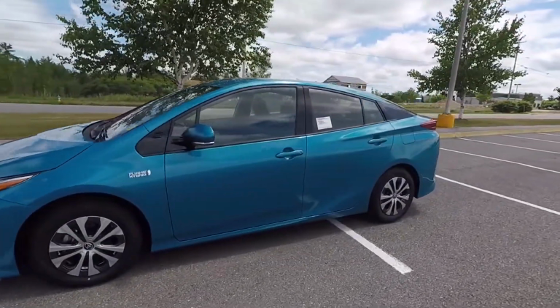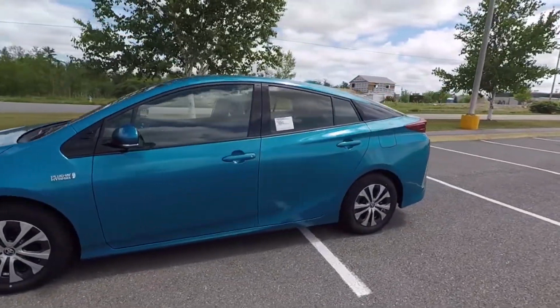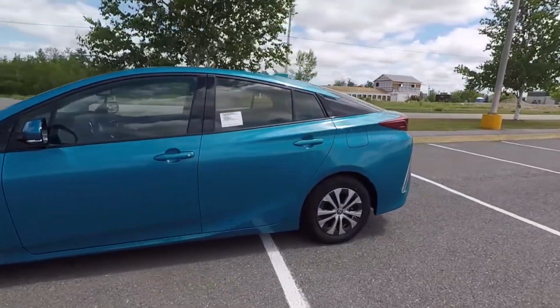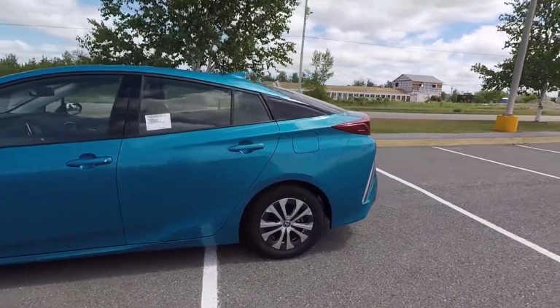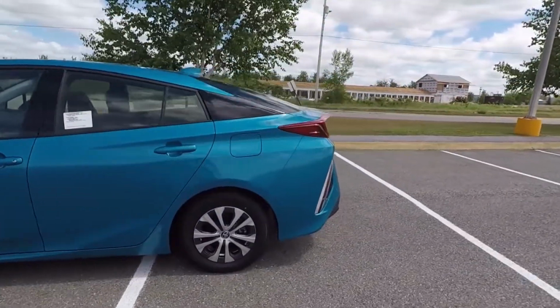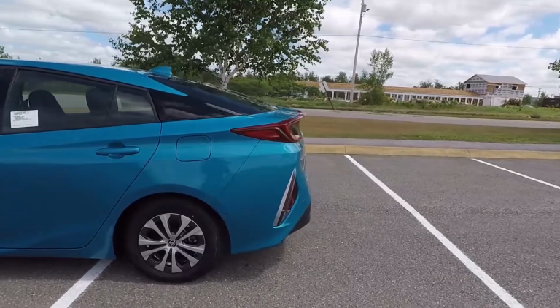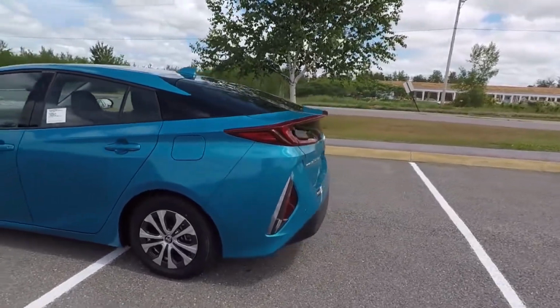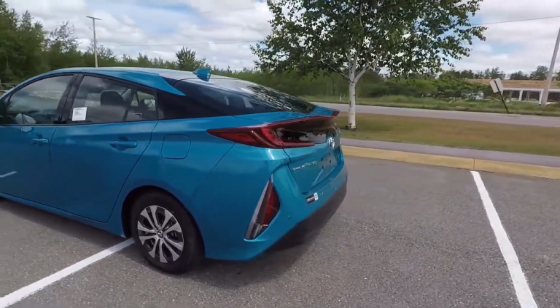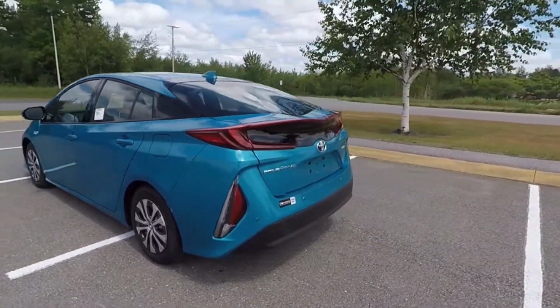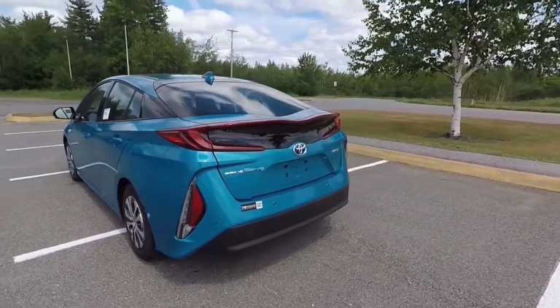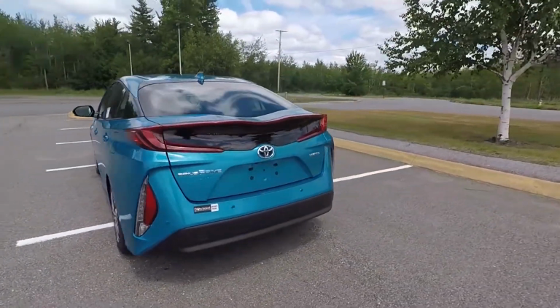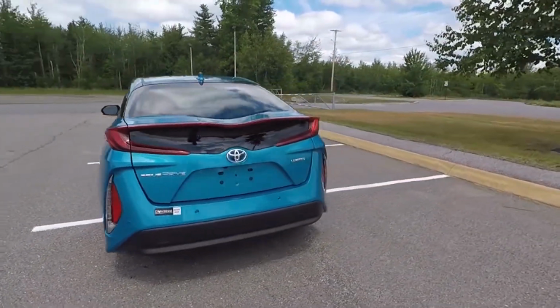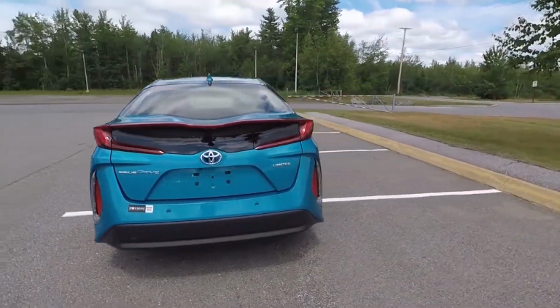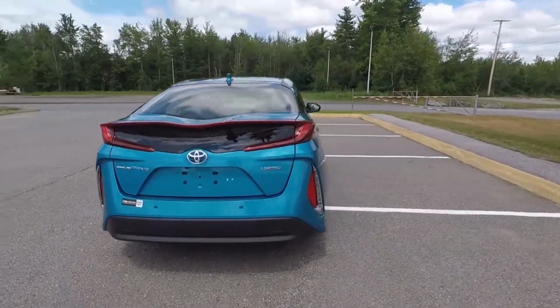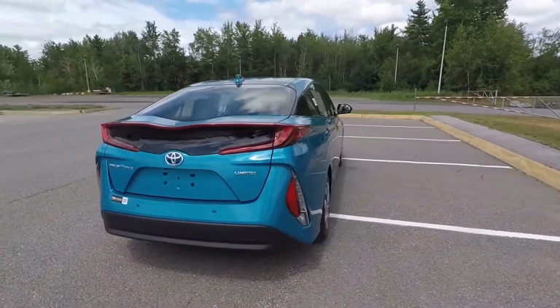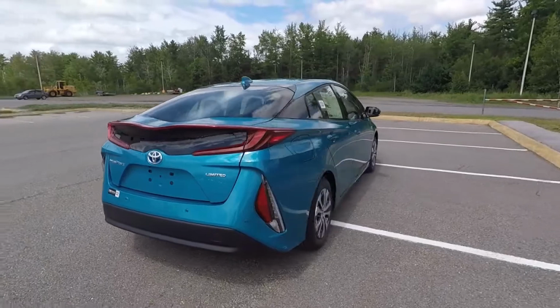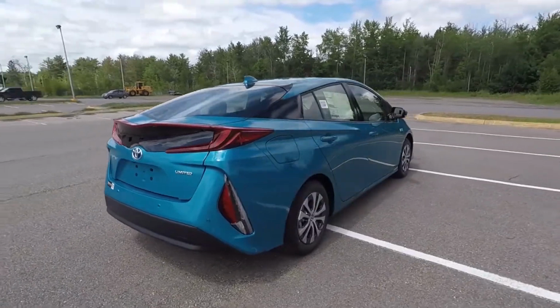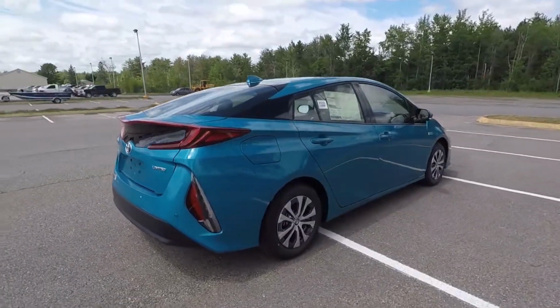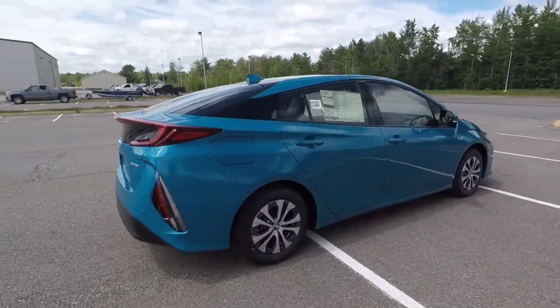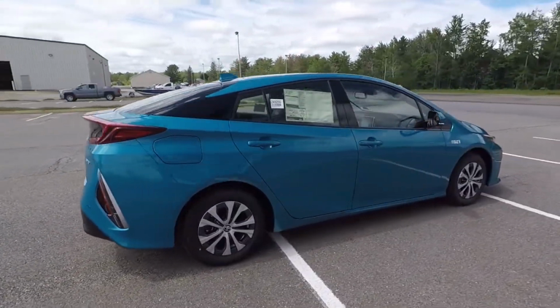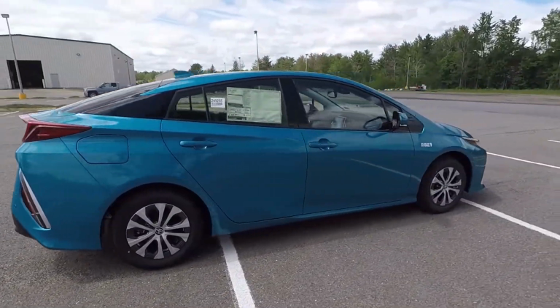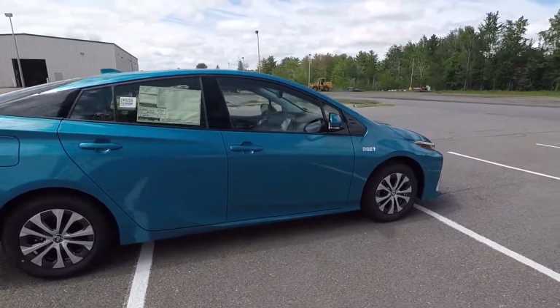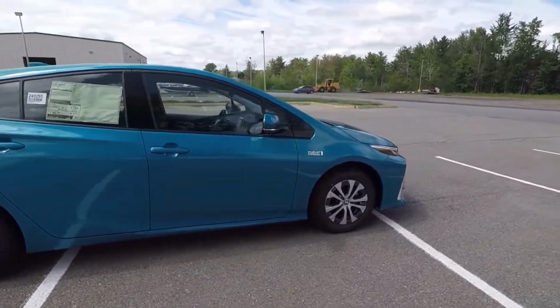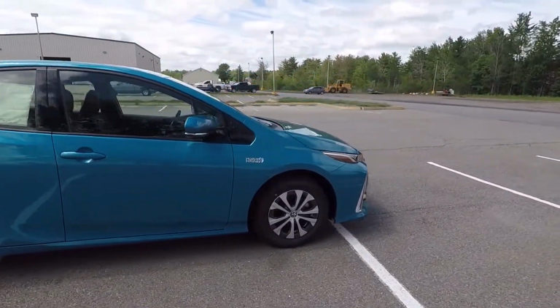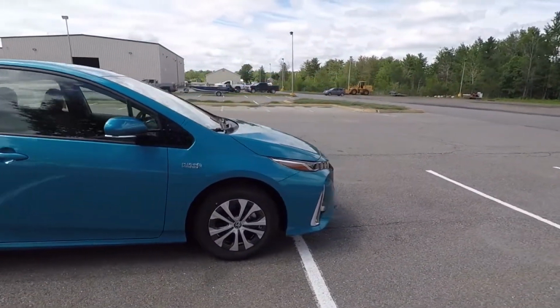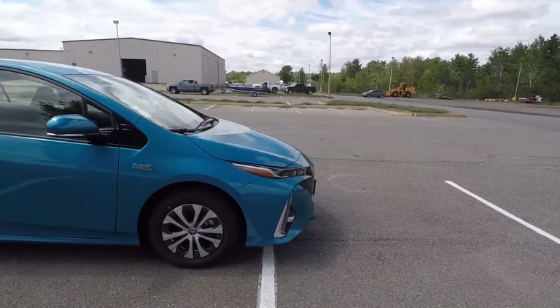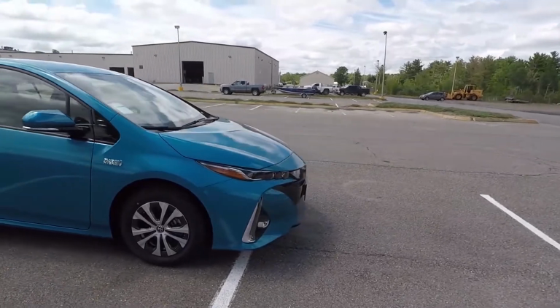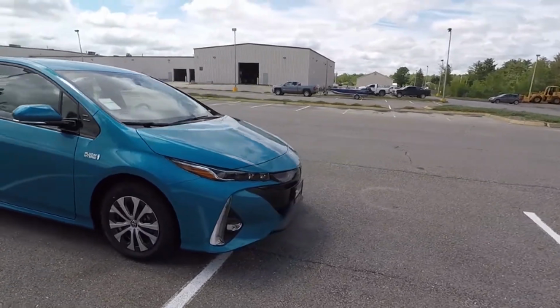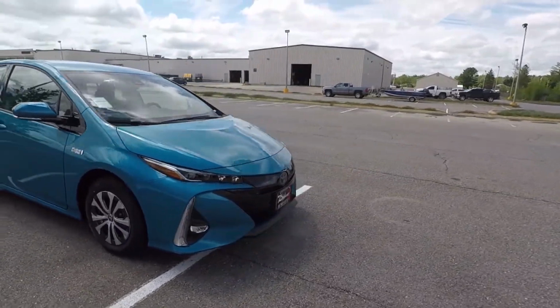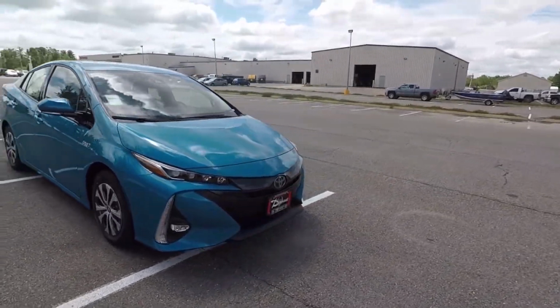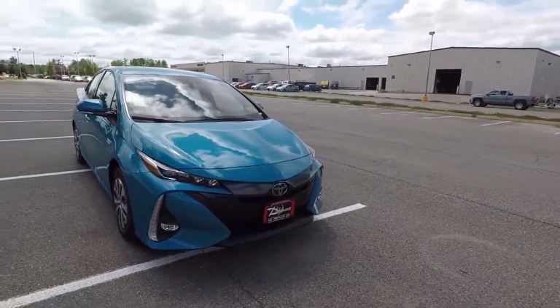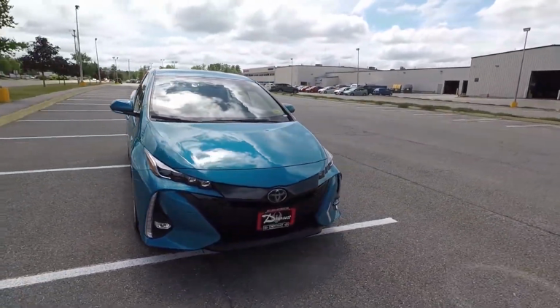allowing it to travel an EPA-estimated 25 miles on strictly electric power when fully charged. After which, it will continue operating like a conventional hybrid vehicle. This gives you a whopping 640-mile EPA-estimated total driving range.